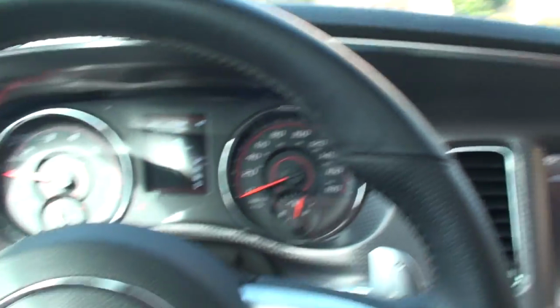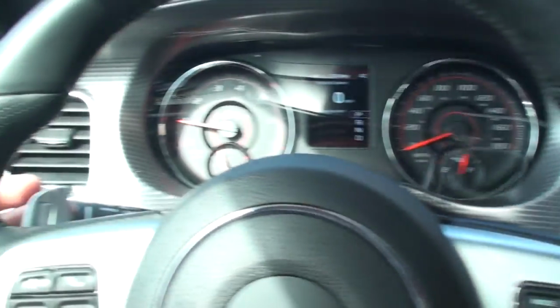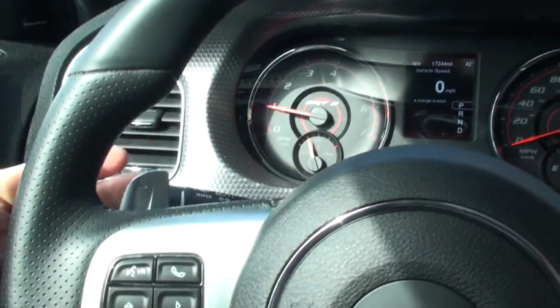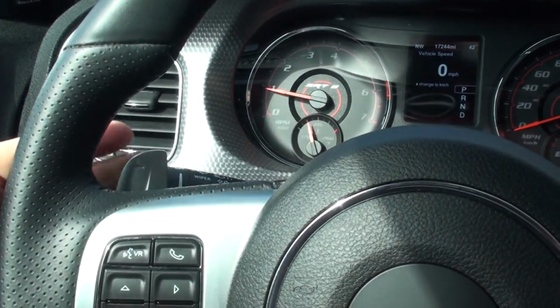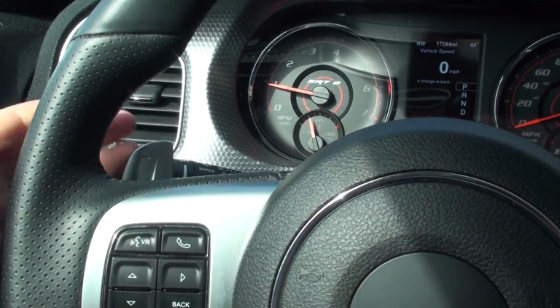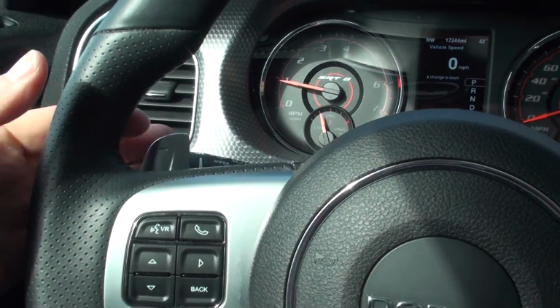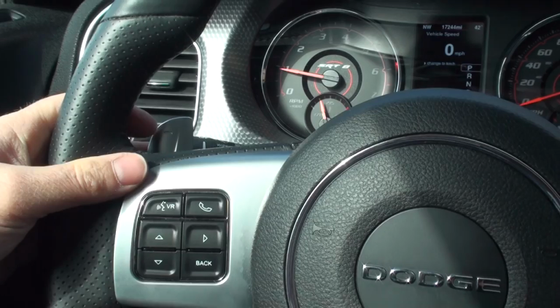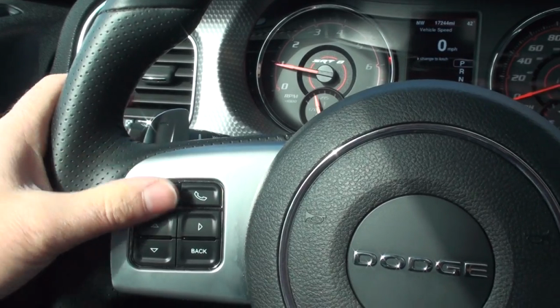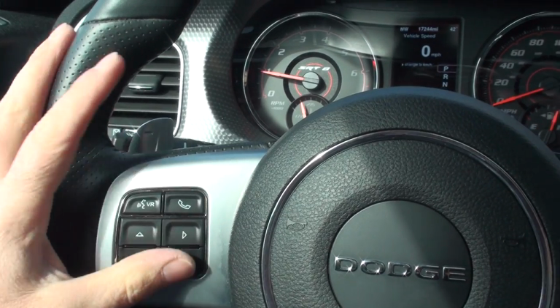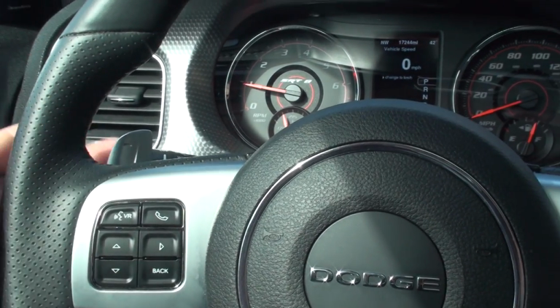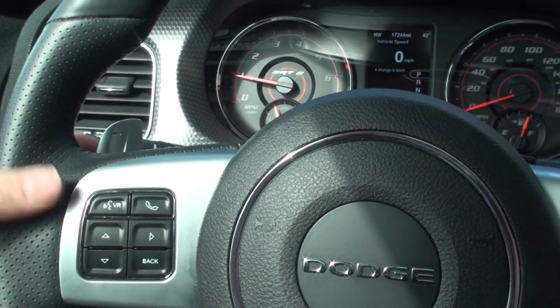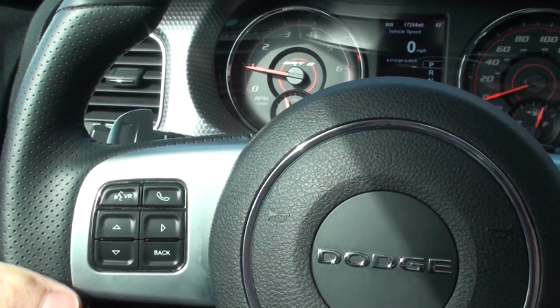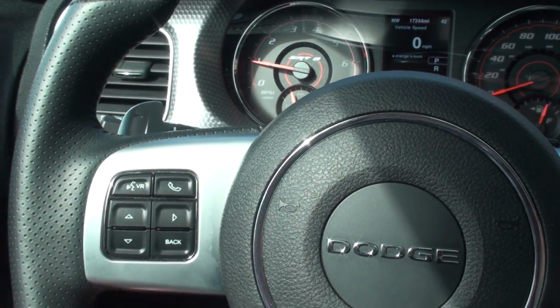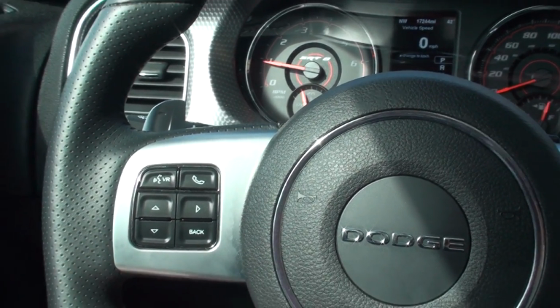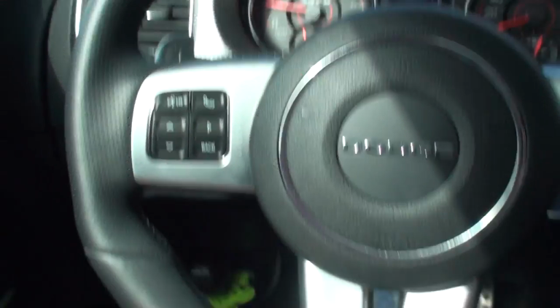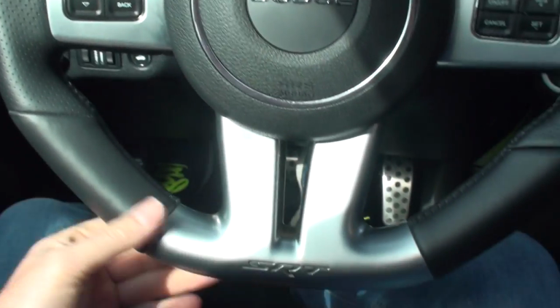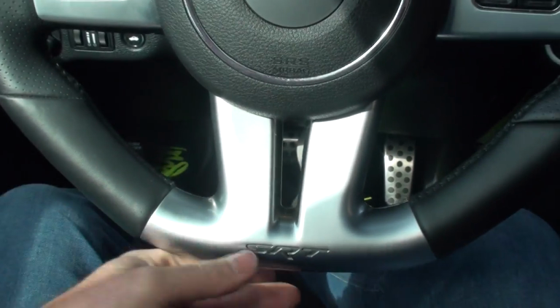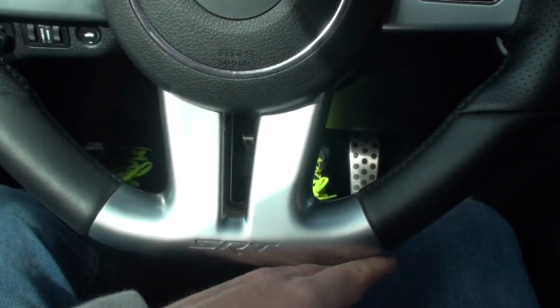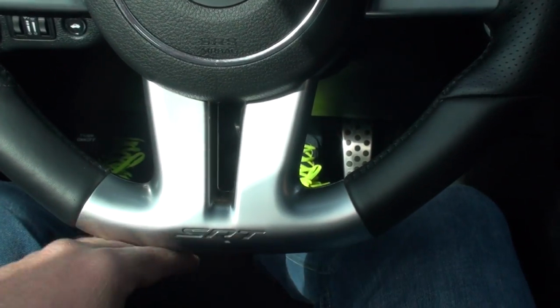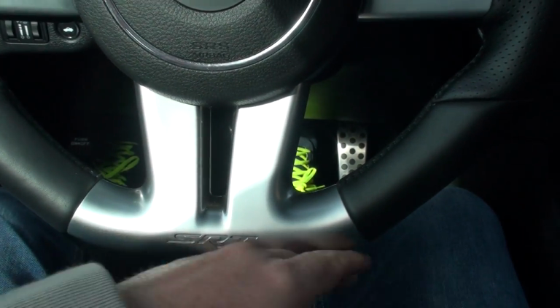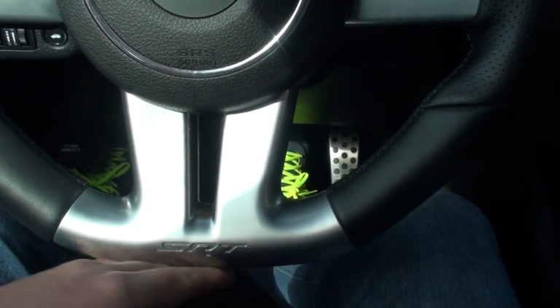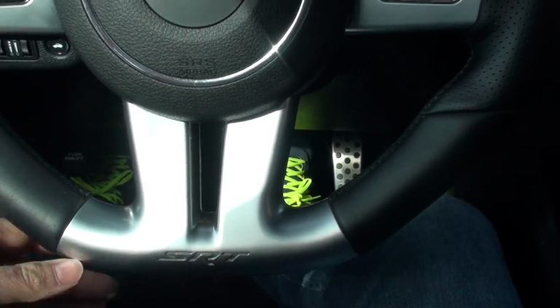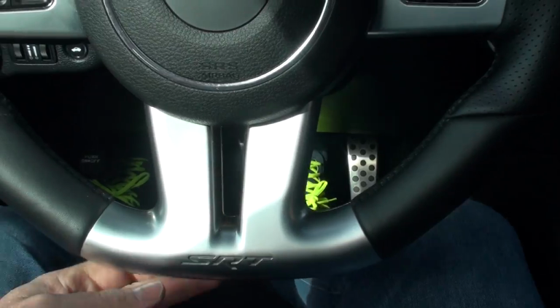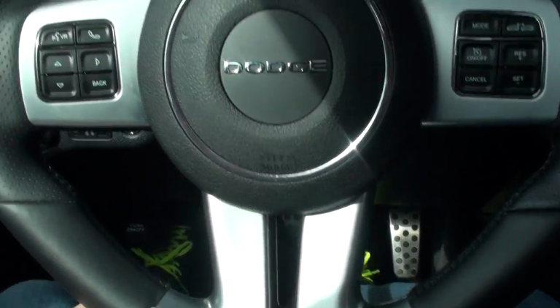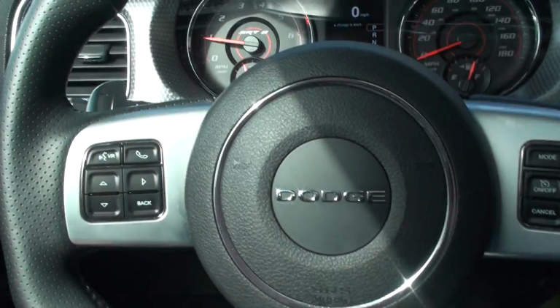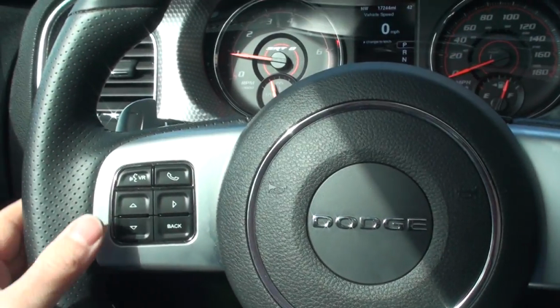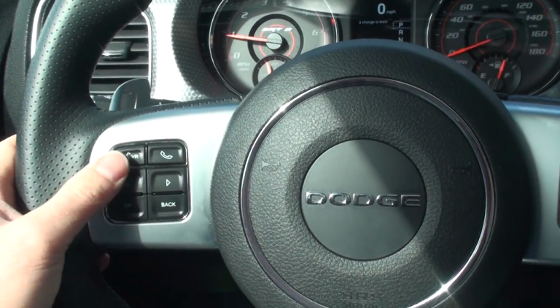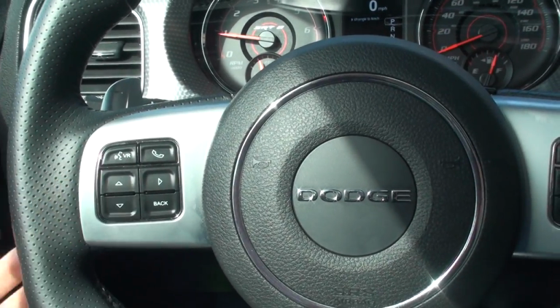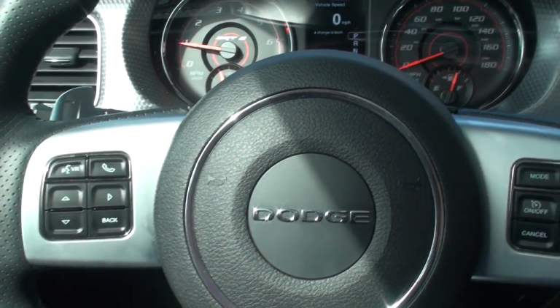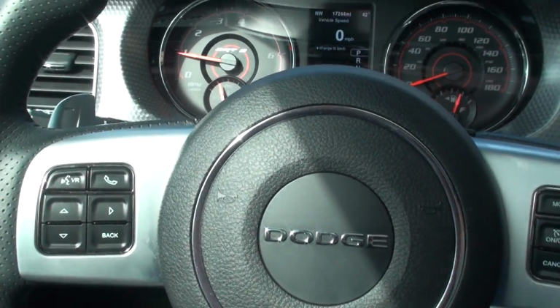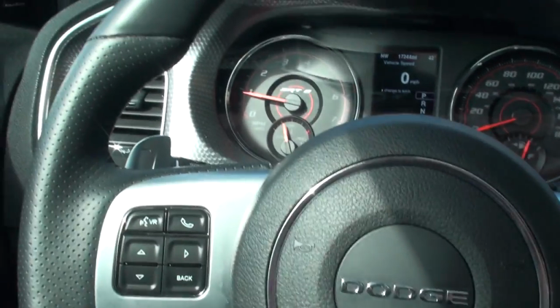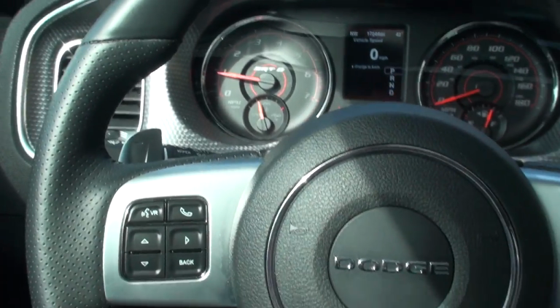You get paddle shifters with a five-speed automatic where you can take over and shift. It's got a nice sport steering wheel with a flat bottom. Force Command Bluetooth for your phone.